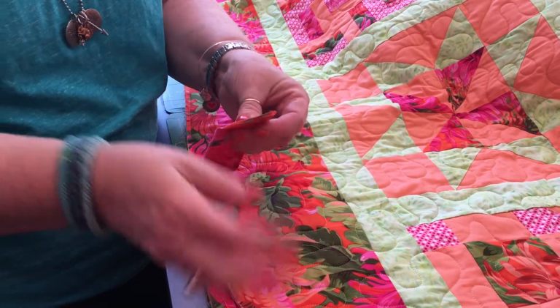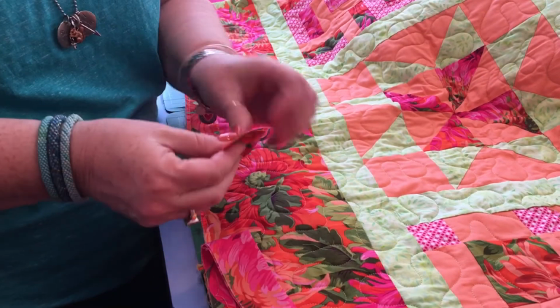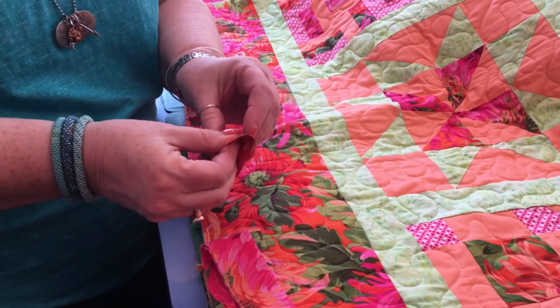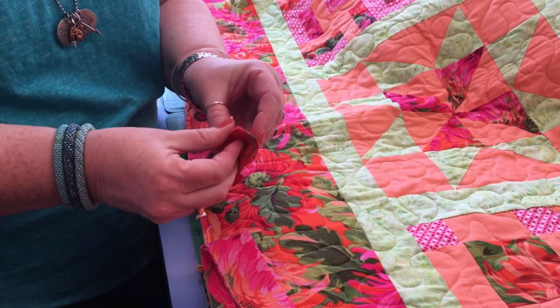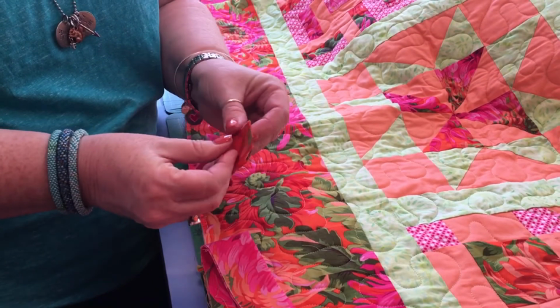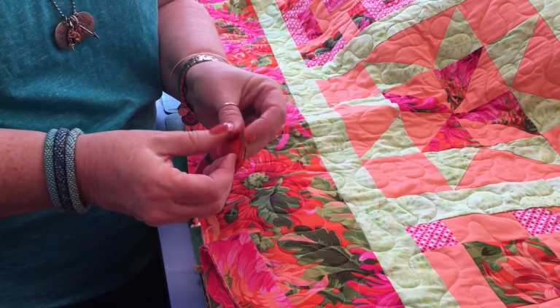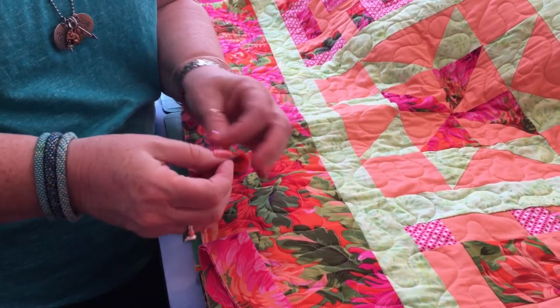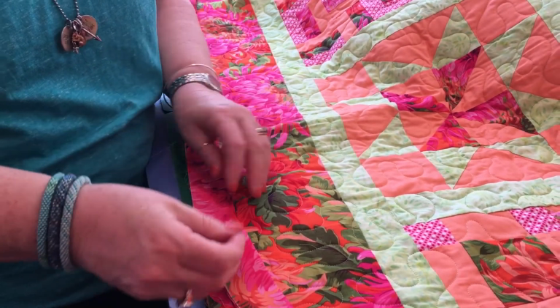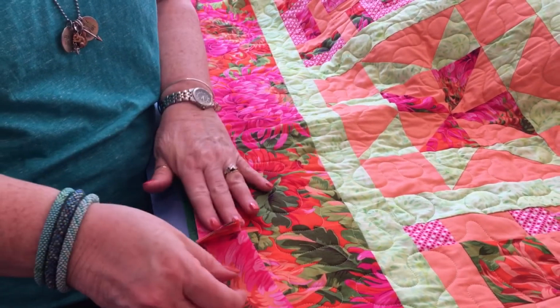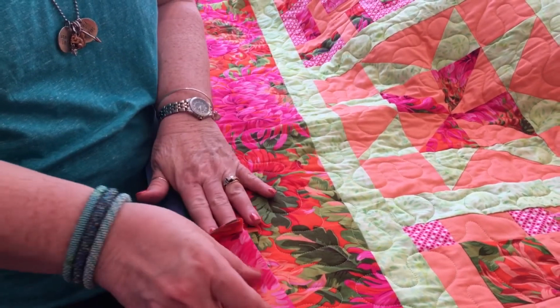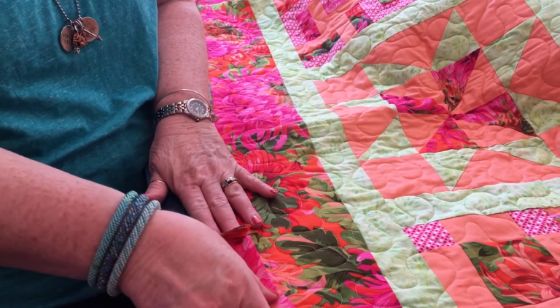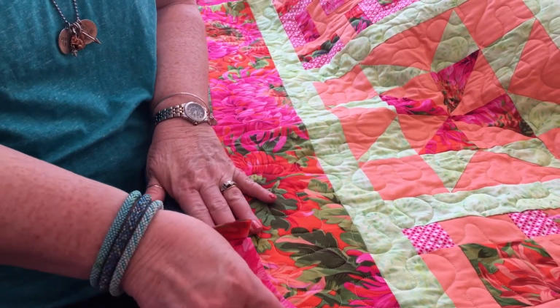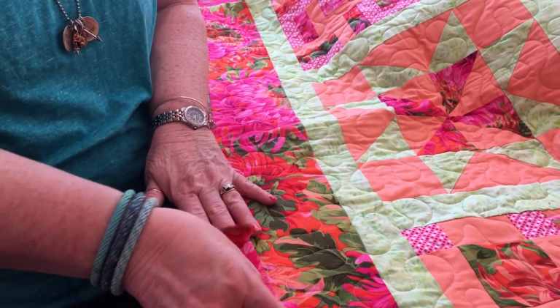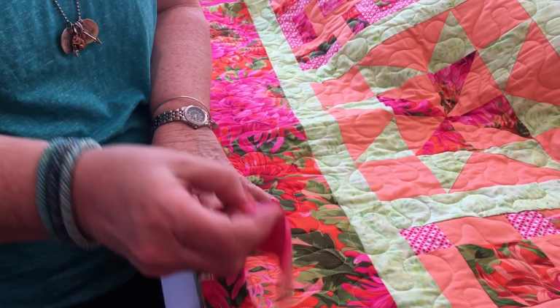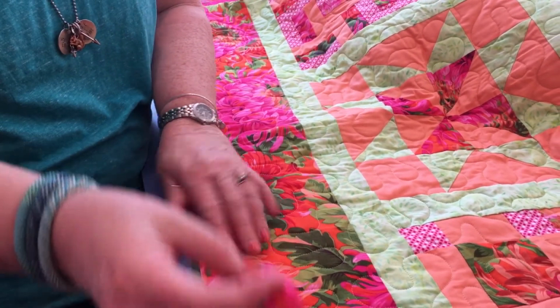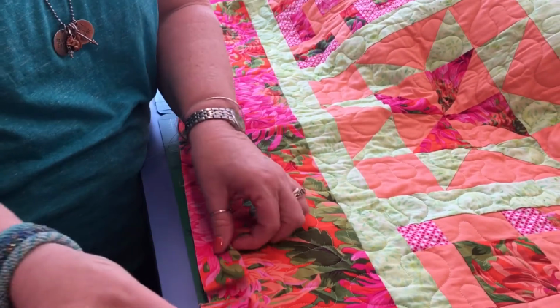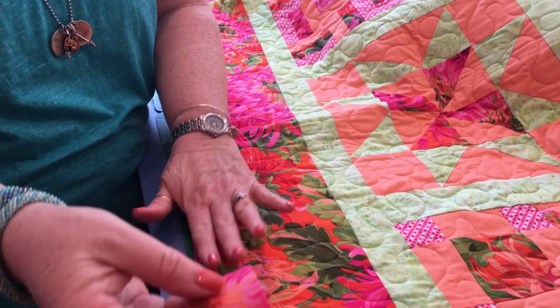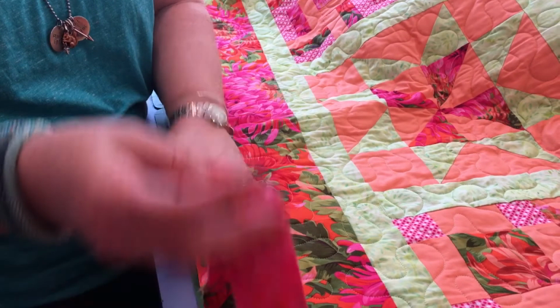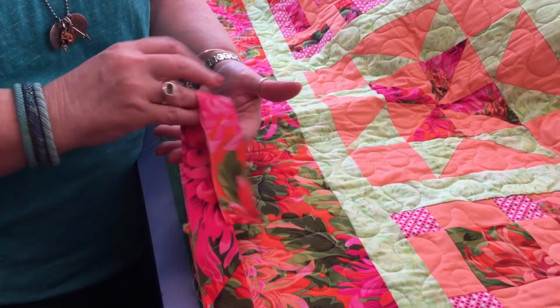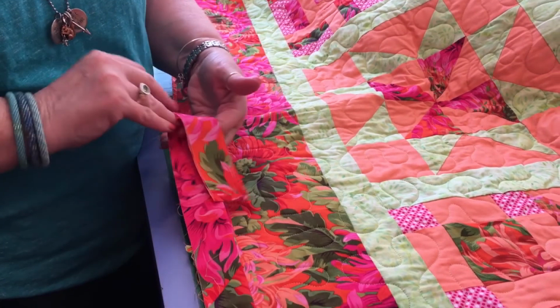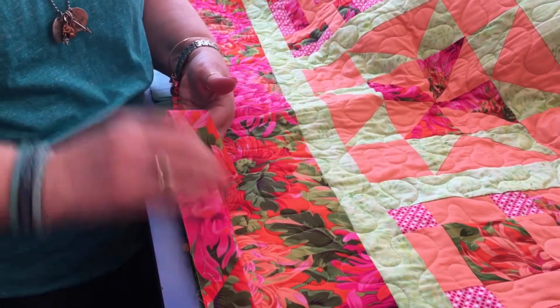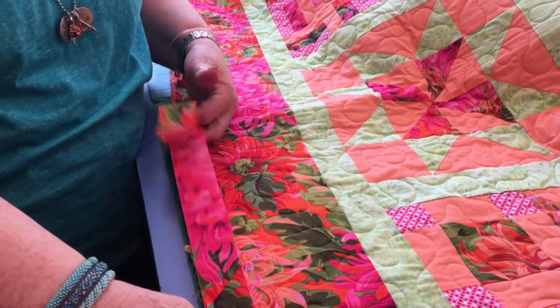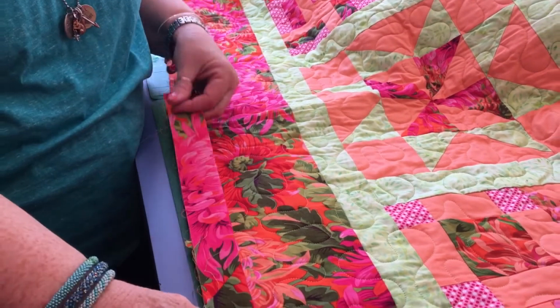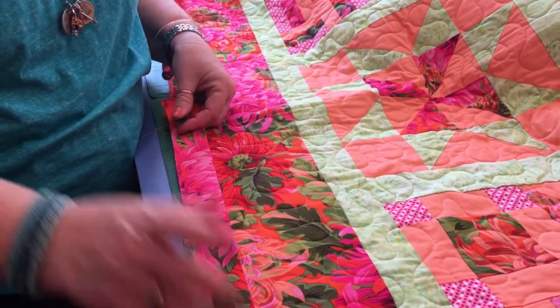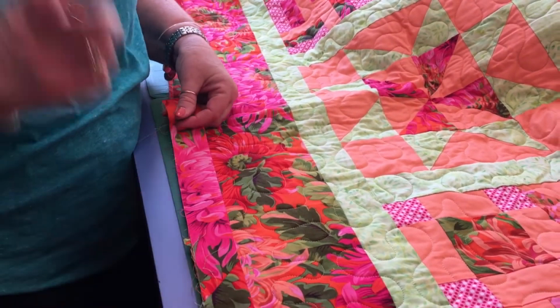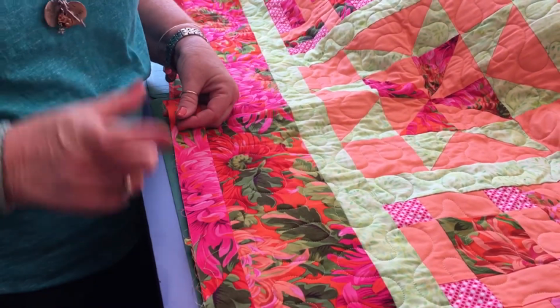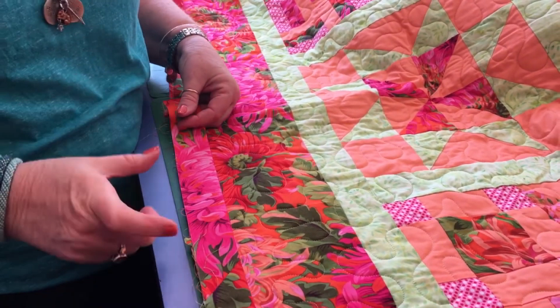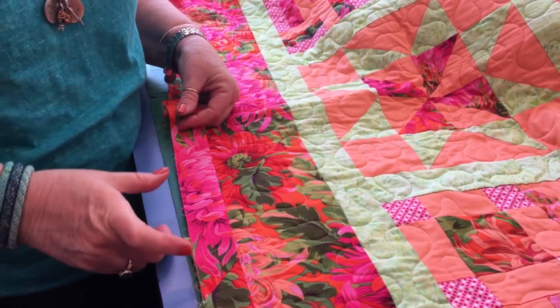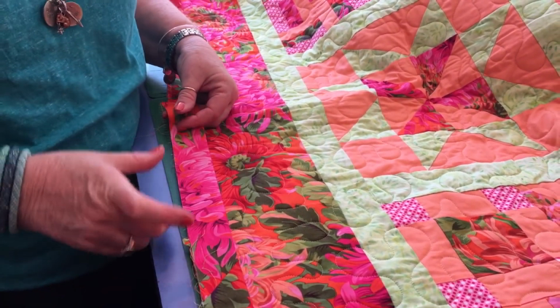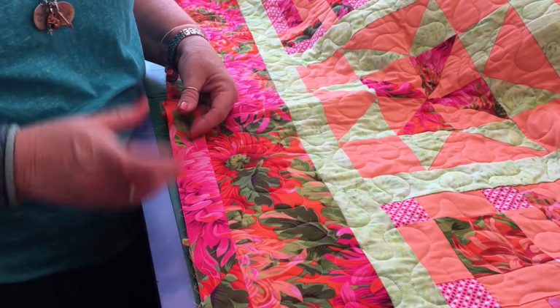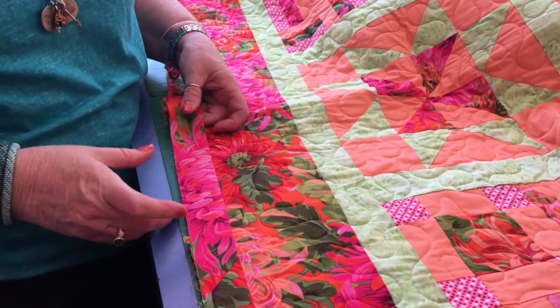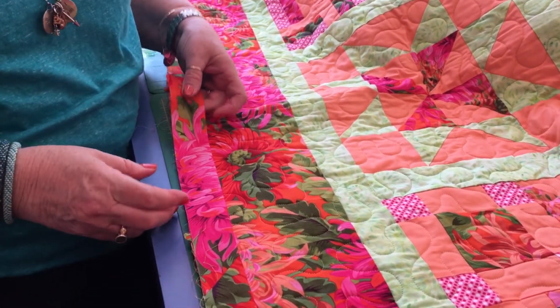Leslie here has cut her binding at 3 inches according to her pattern. You want your overlap from your top to your bottom piece, as it comes around, to be 3 inches — or the width of your fabric.